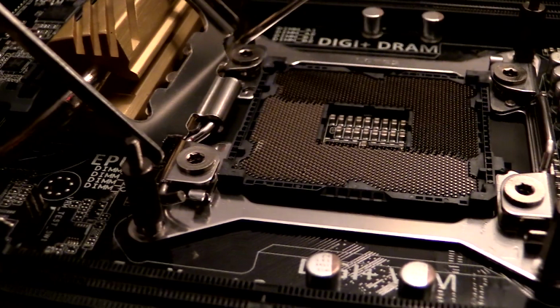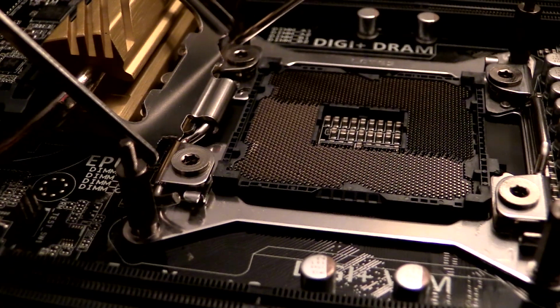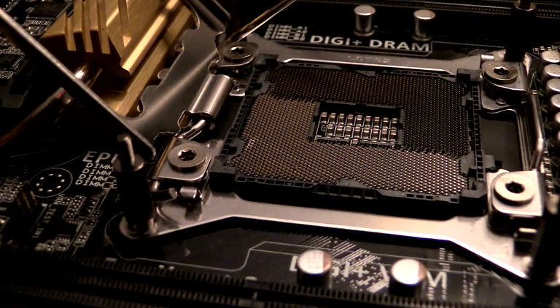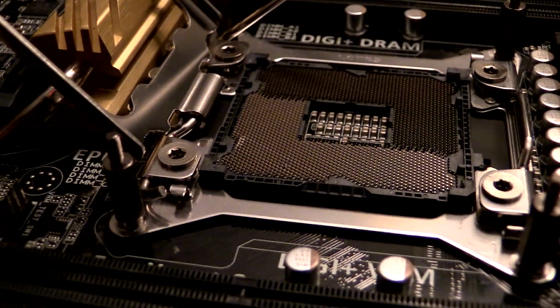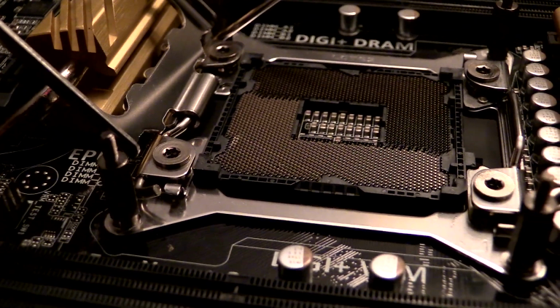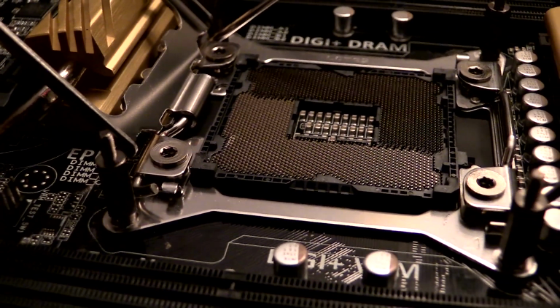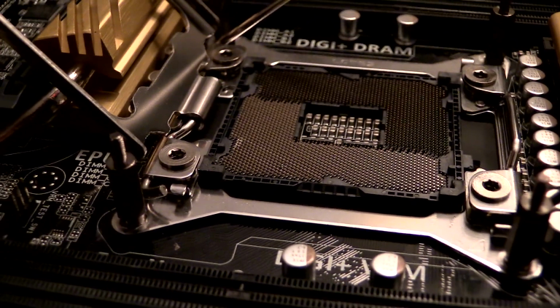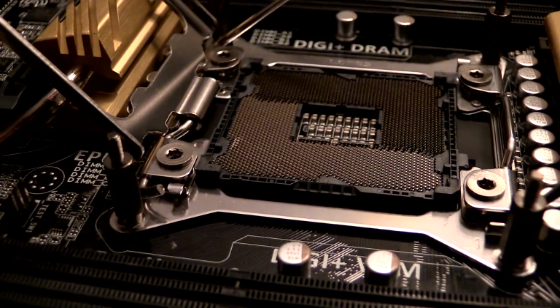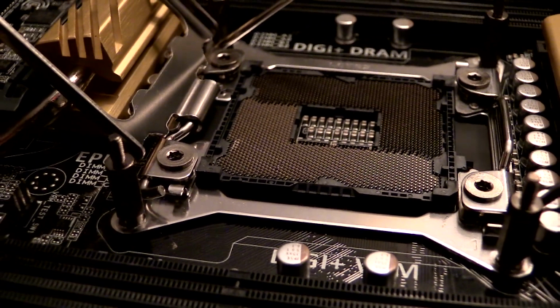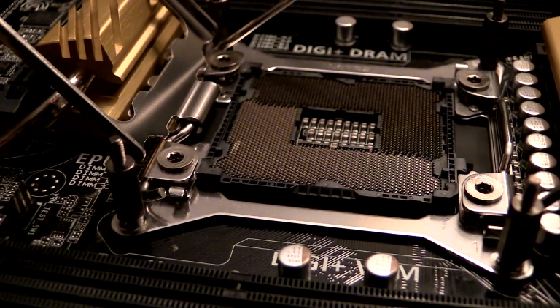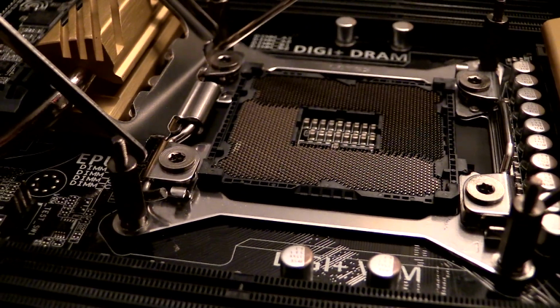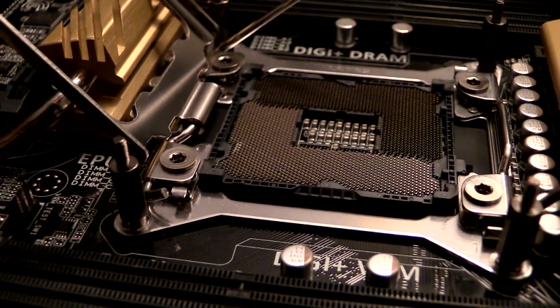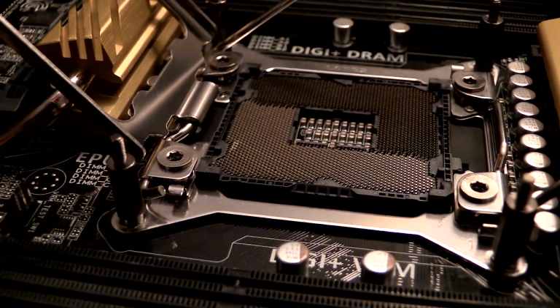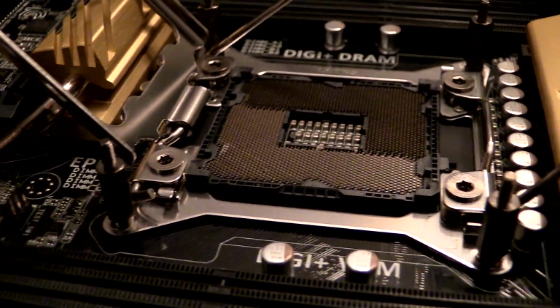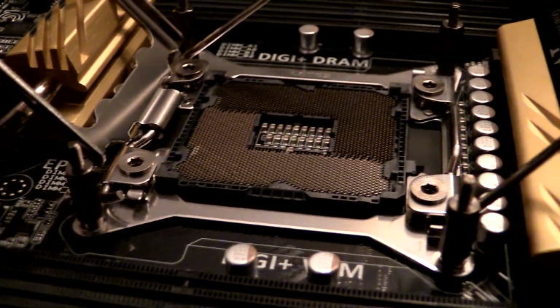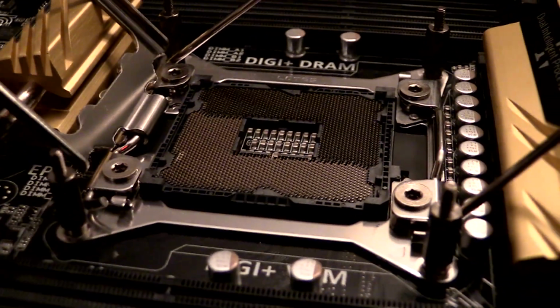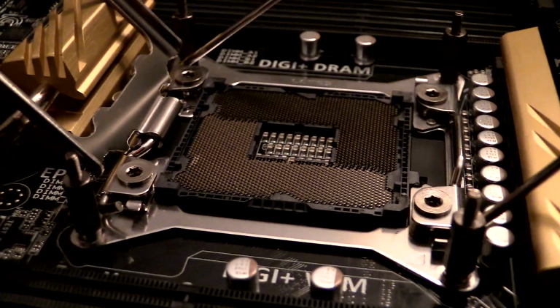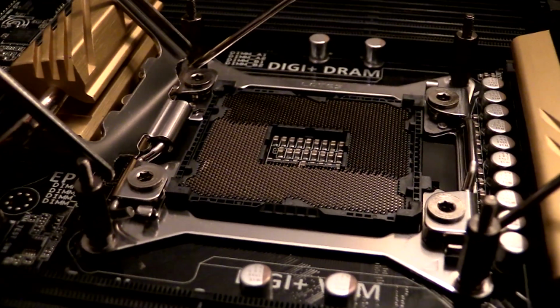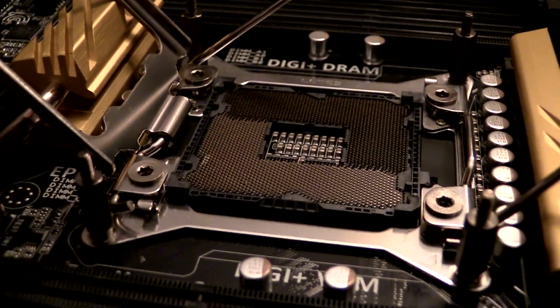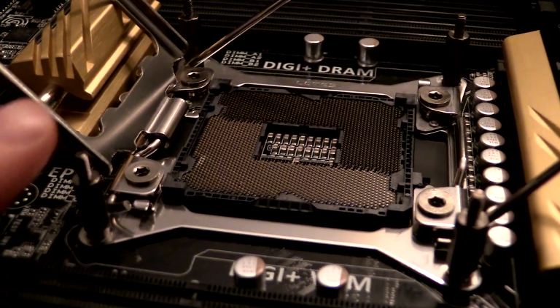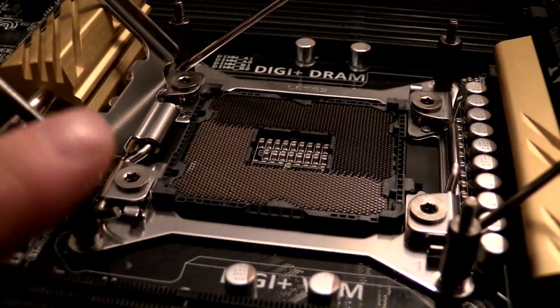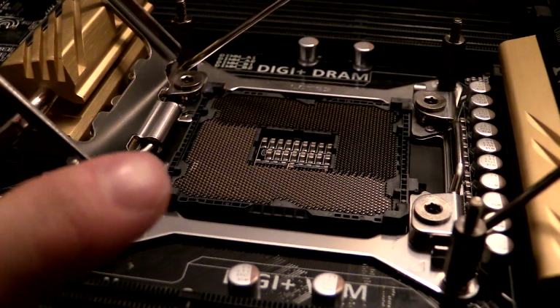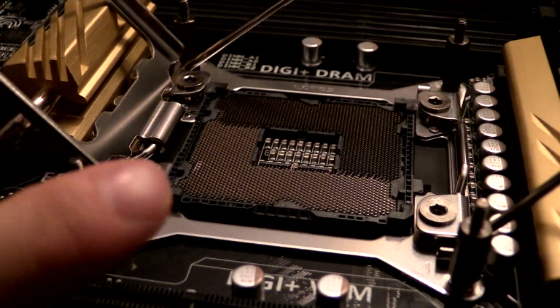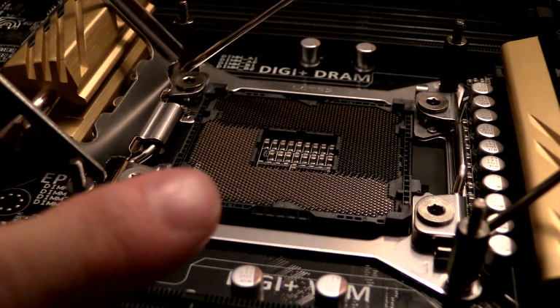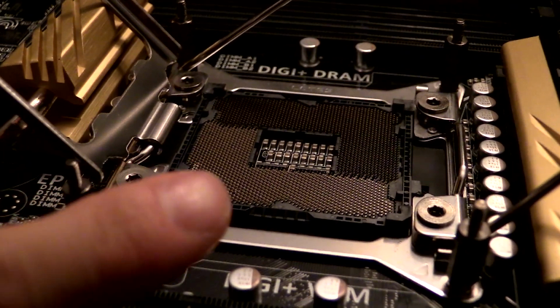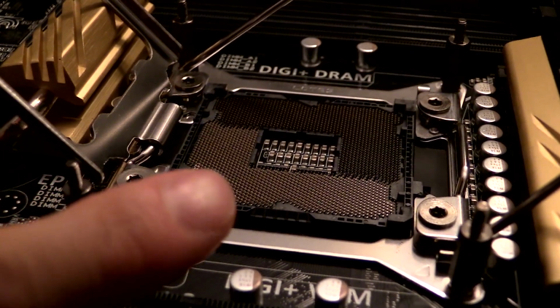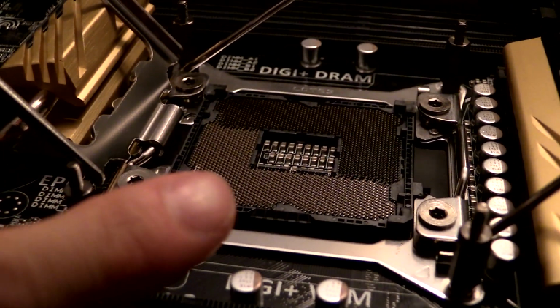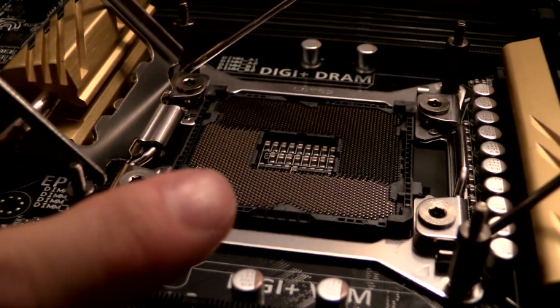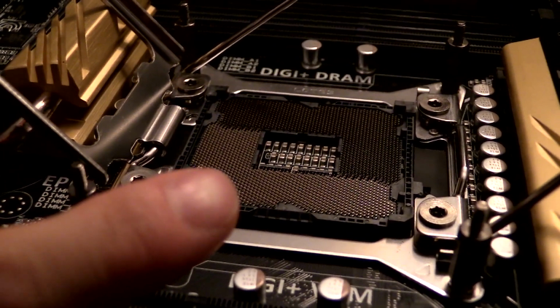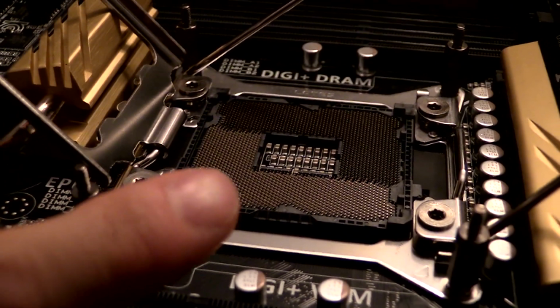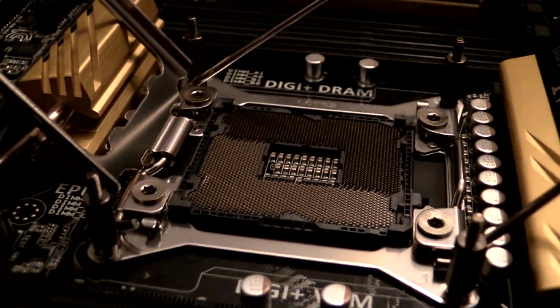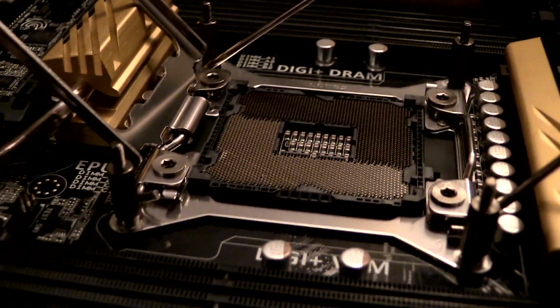And it's not the fault of the board — somehow, at some point — I hope you guys can see it here, but right there, there is a bent pin.